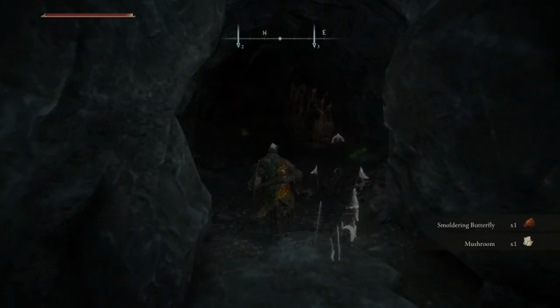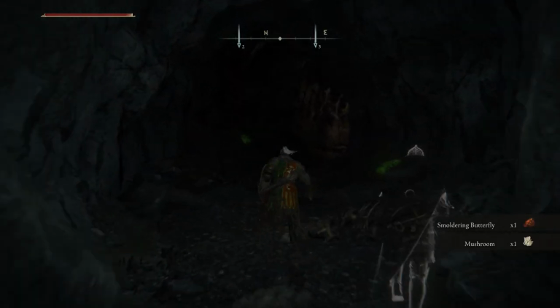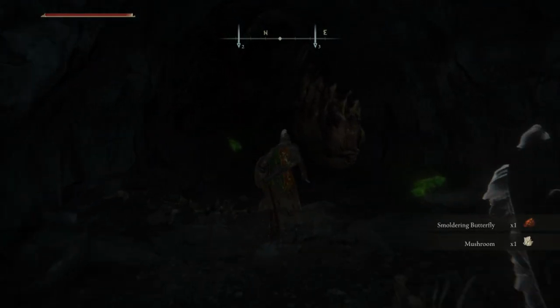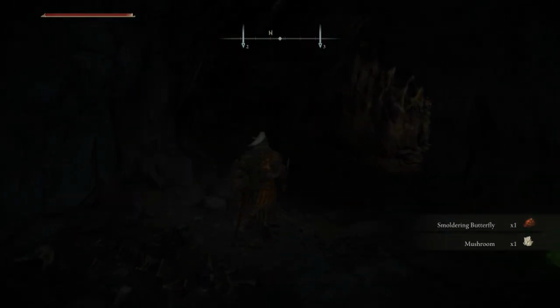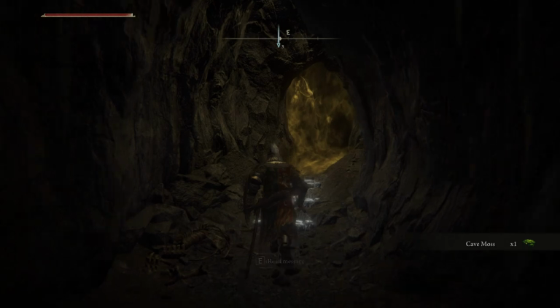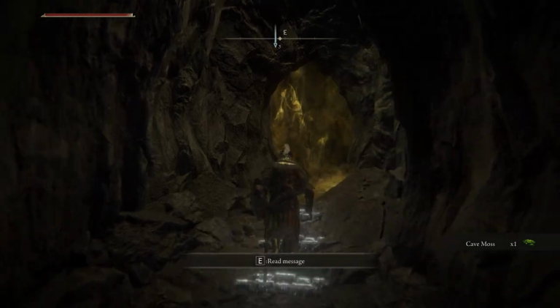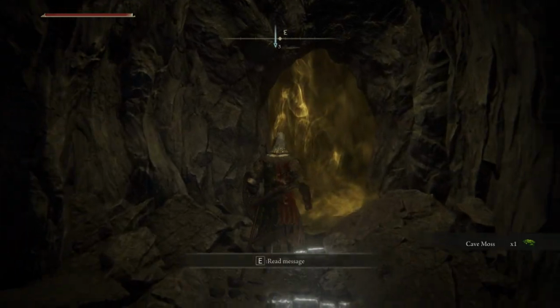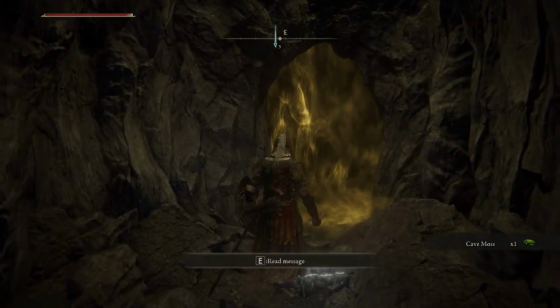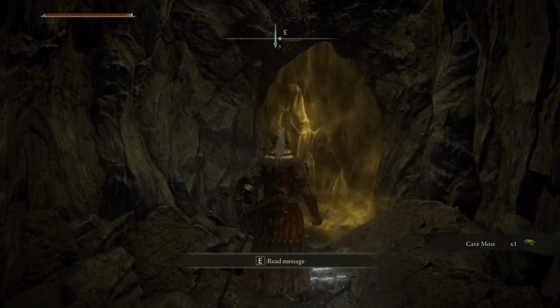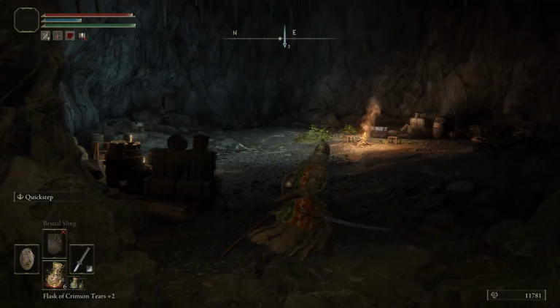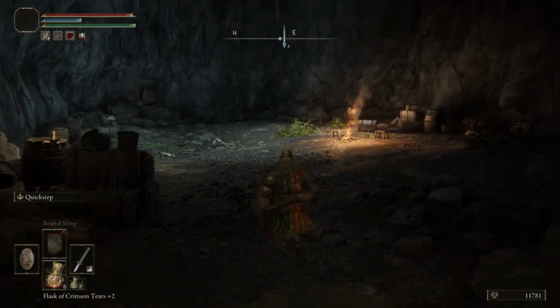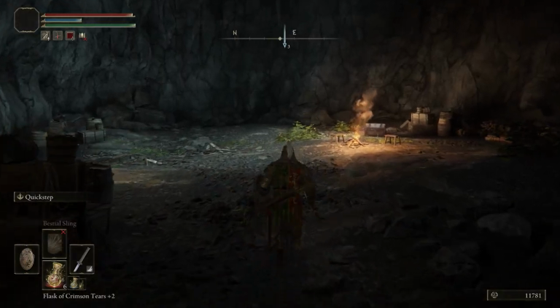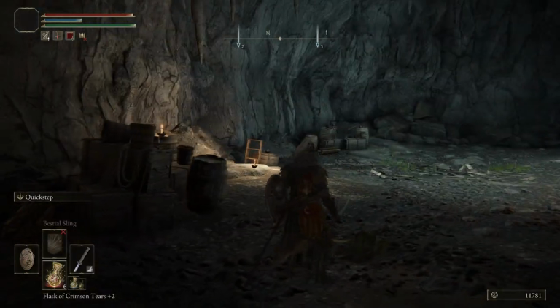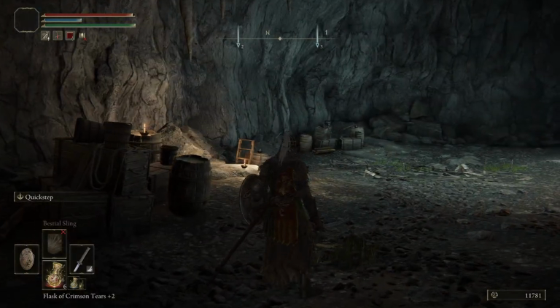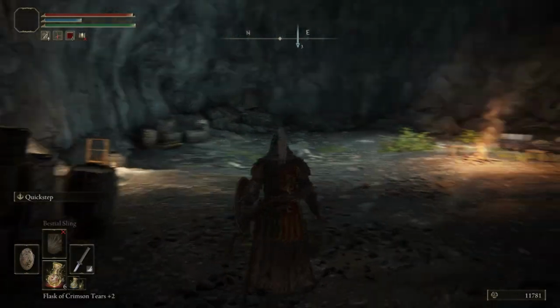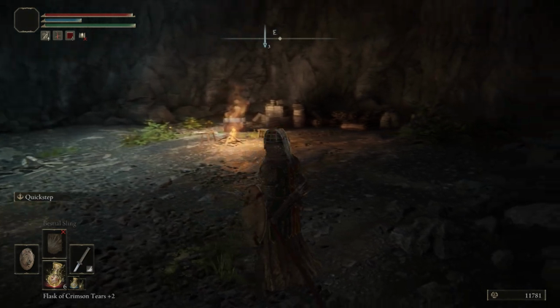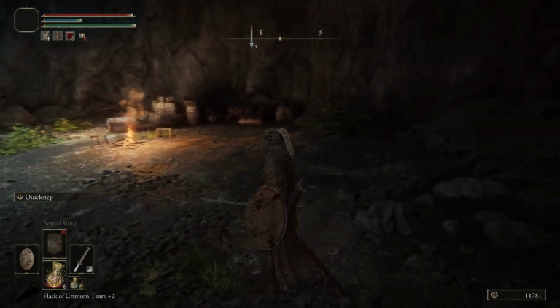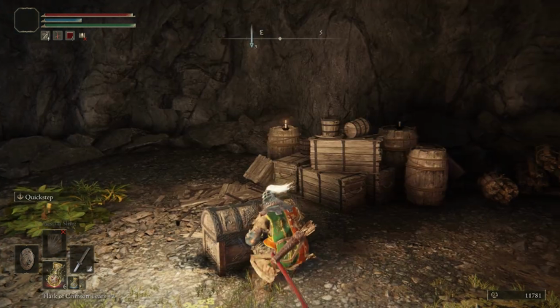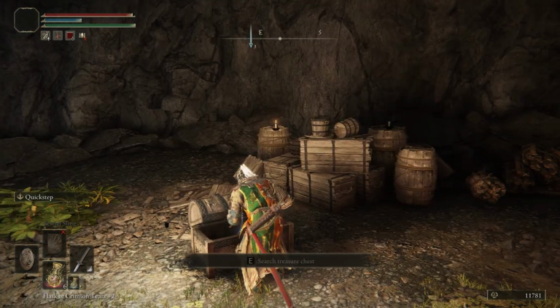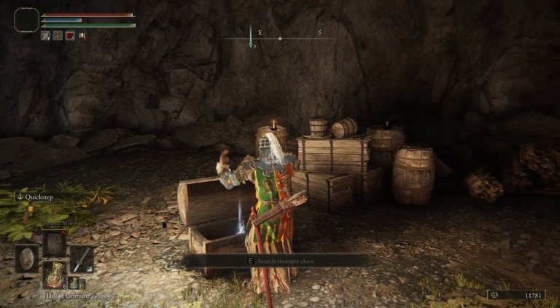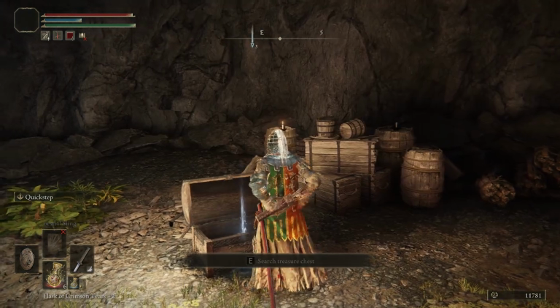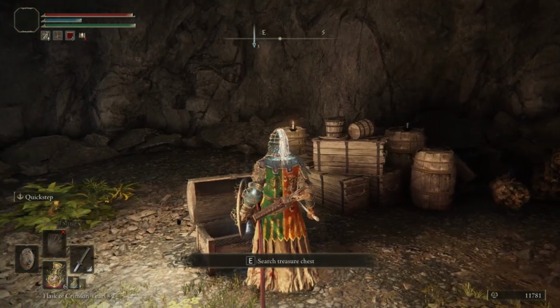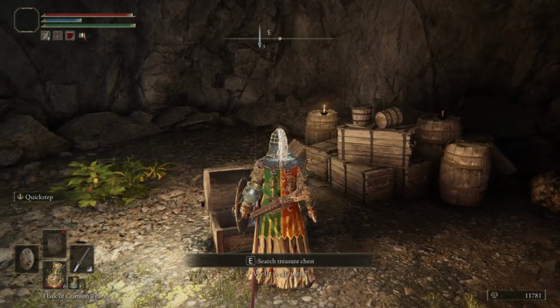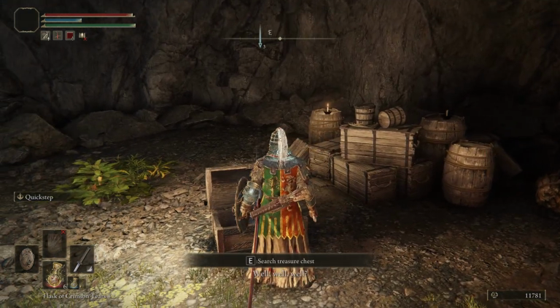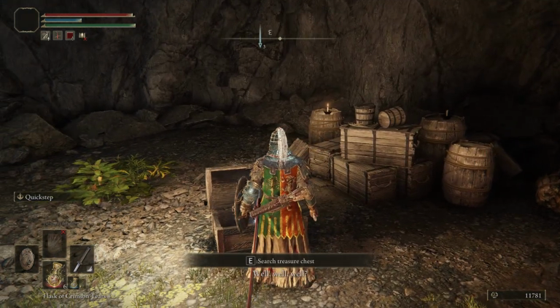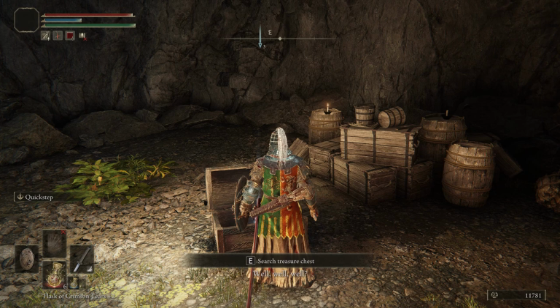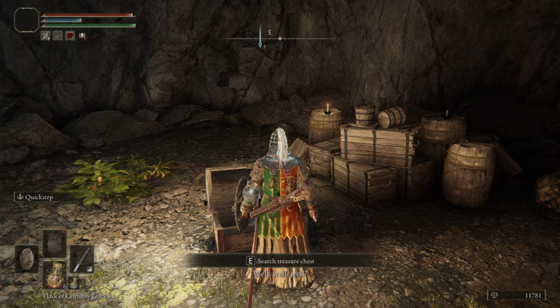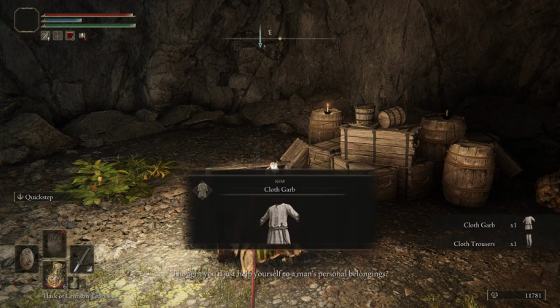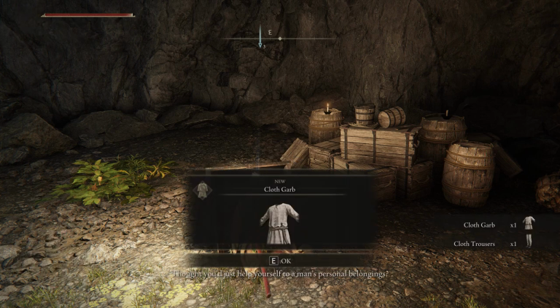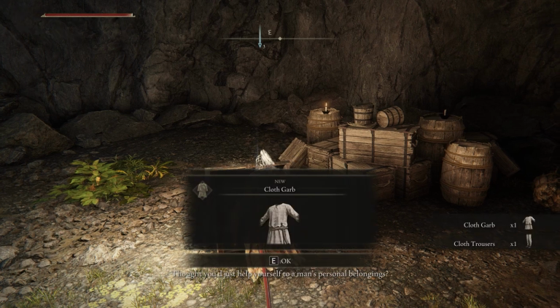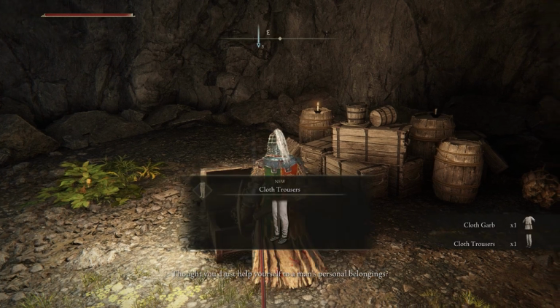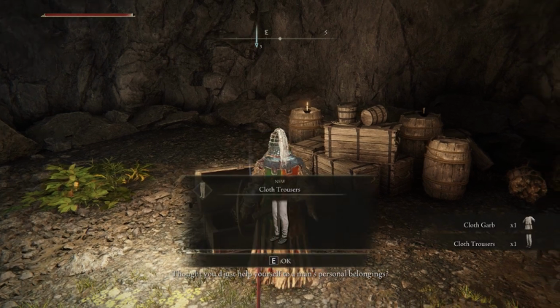Head down the right tunnel and you should see the yellow misty boss door at the end. Once you enter though, there is no boss — just a chest in the room. You open the chest and find some crappy cloth pants.